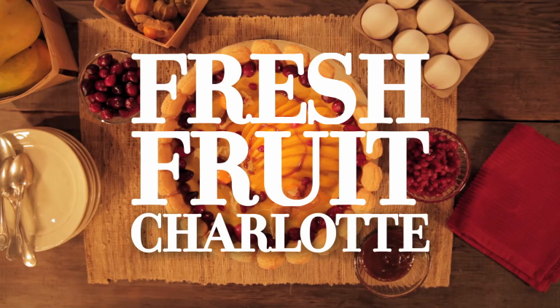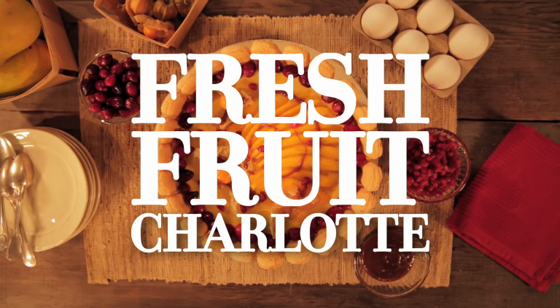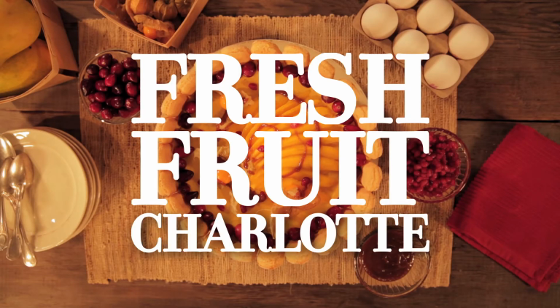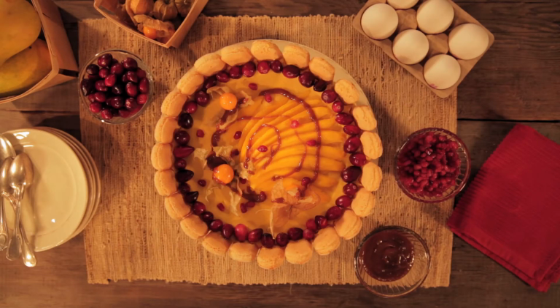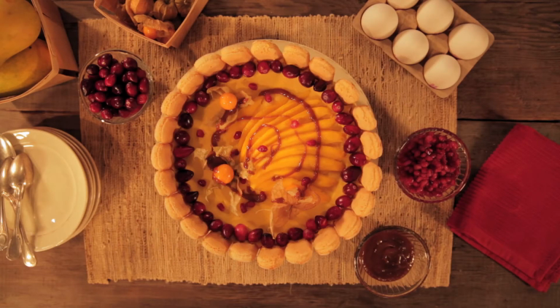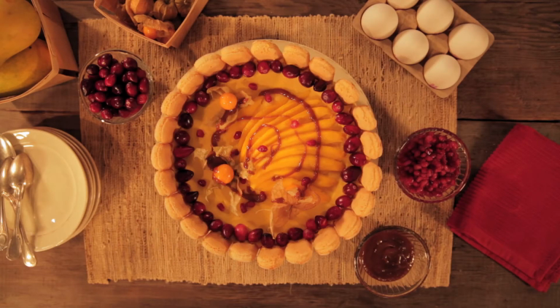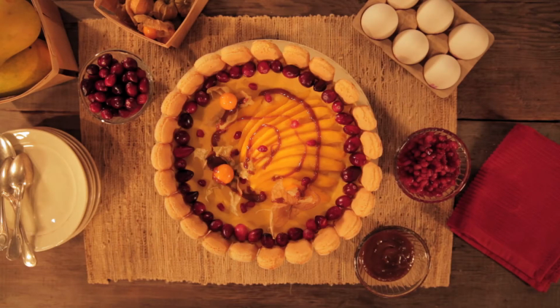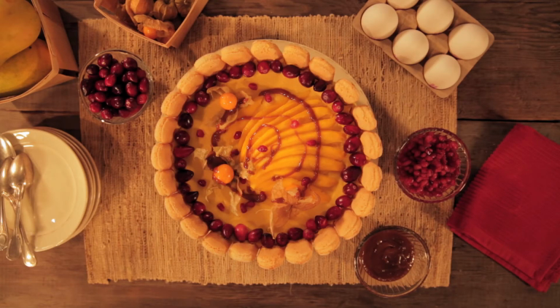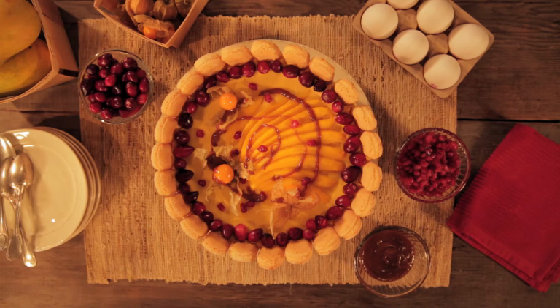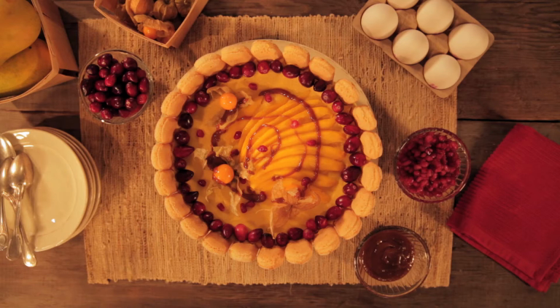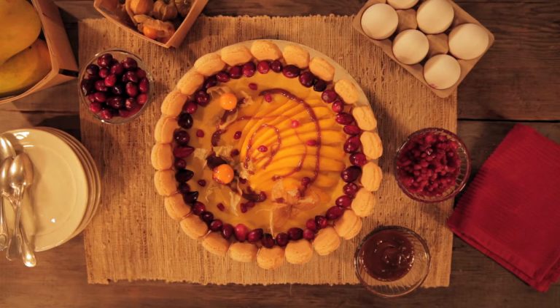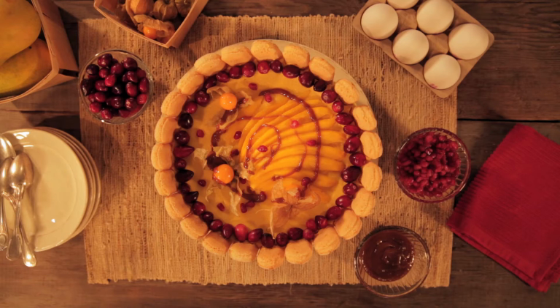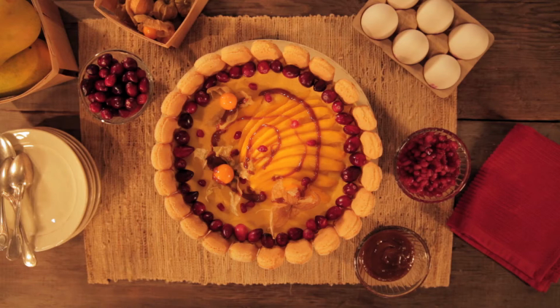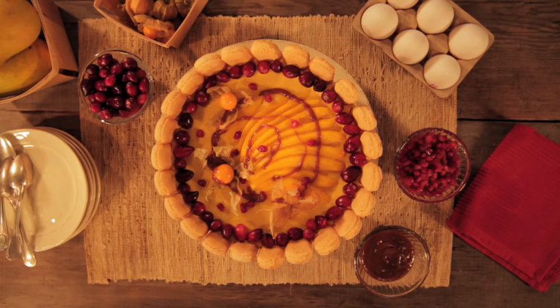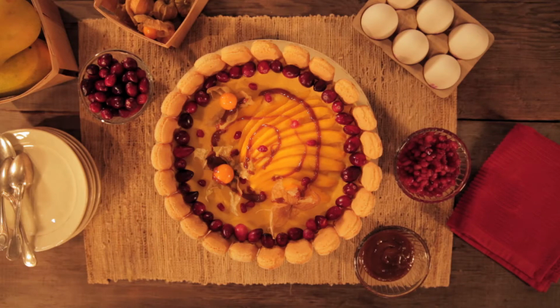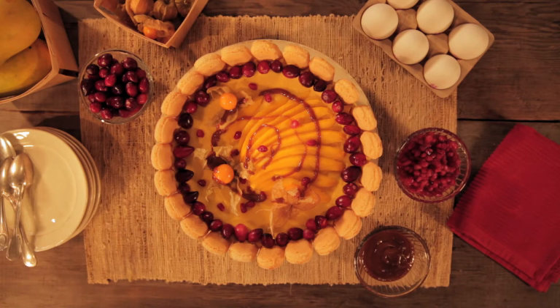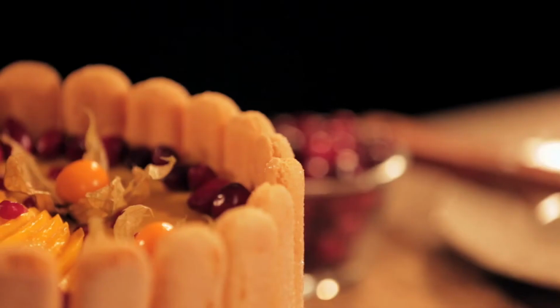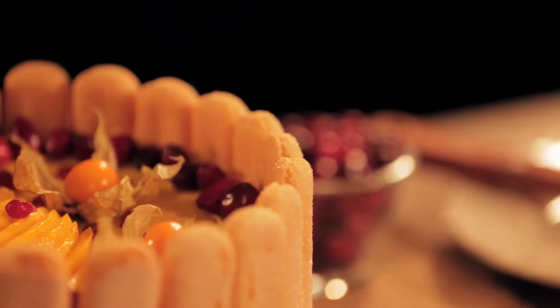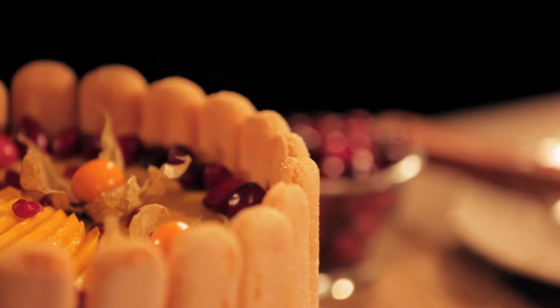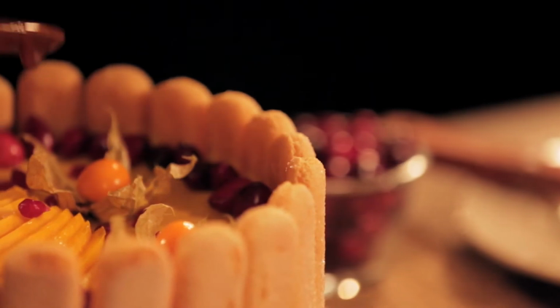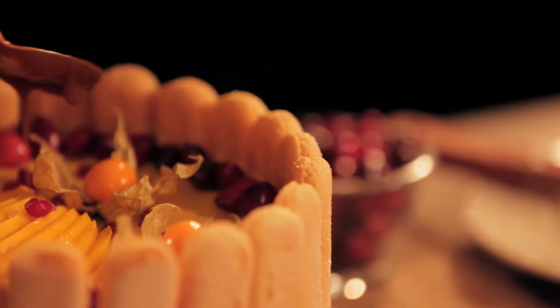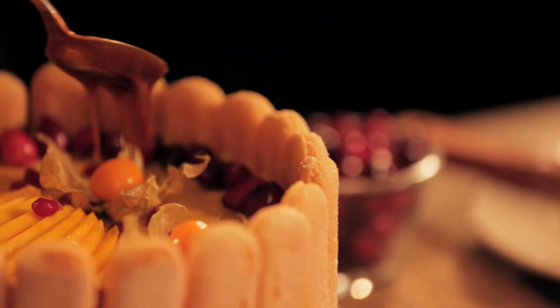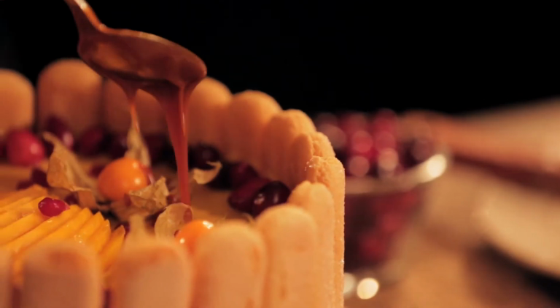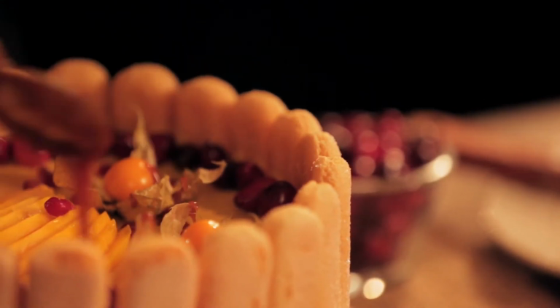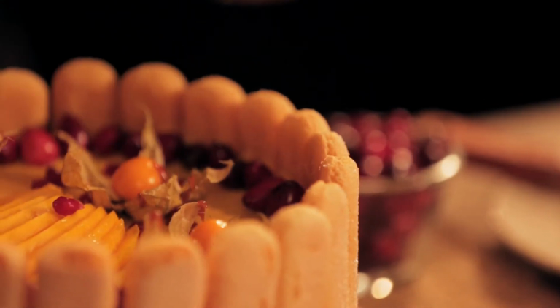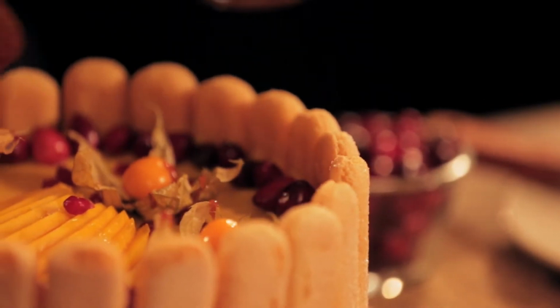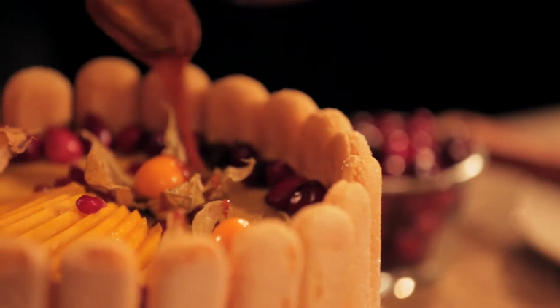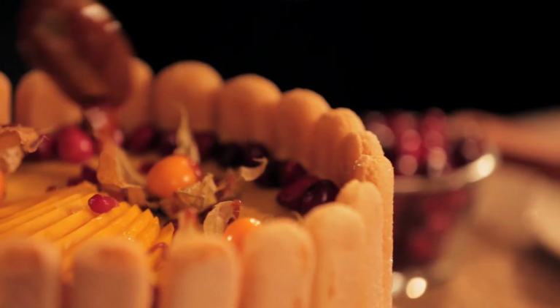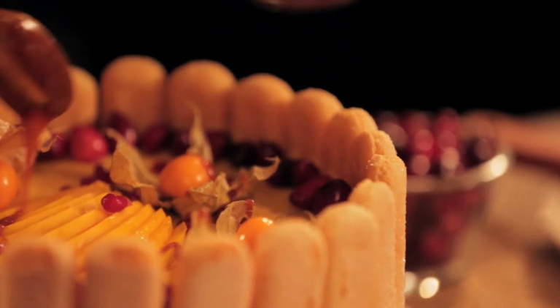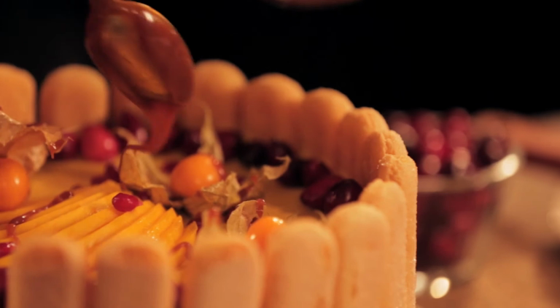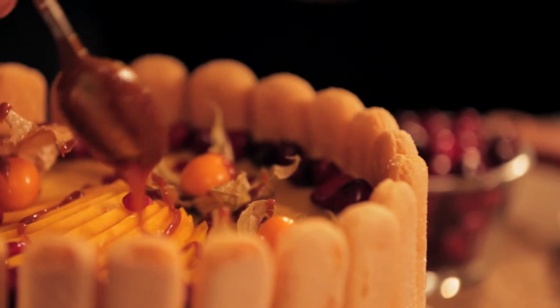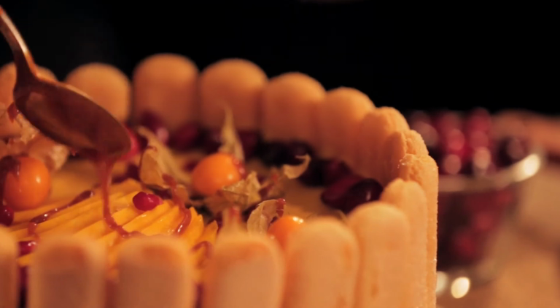Turn a simple sponge cake into a gourmet dessert? Absolutely! Just dress it up with some colorful fresh fruit.